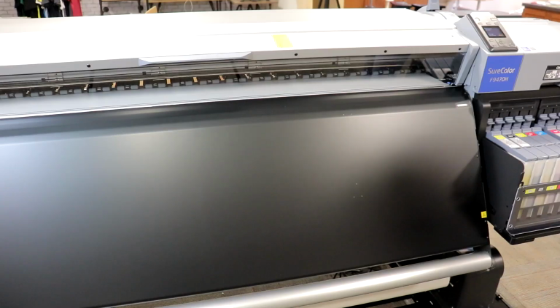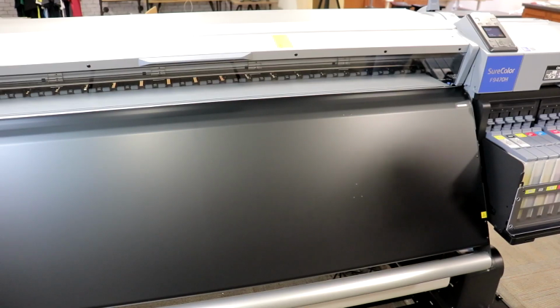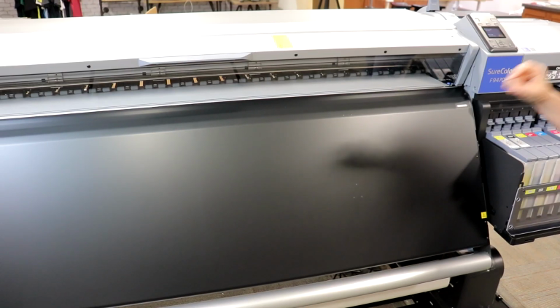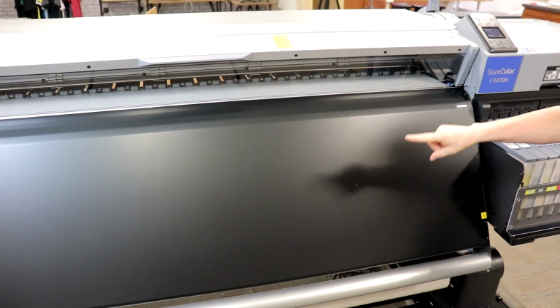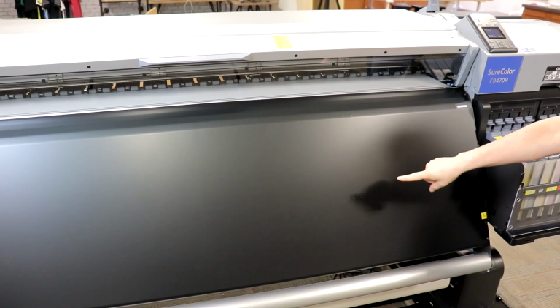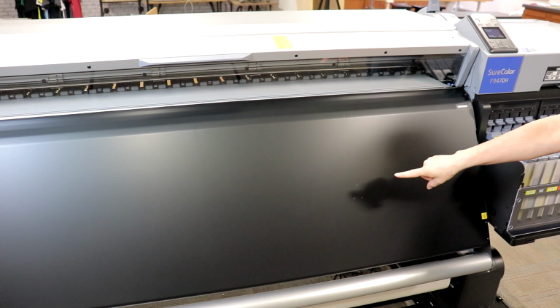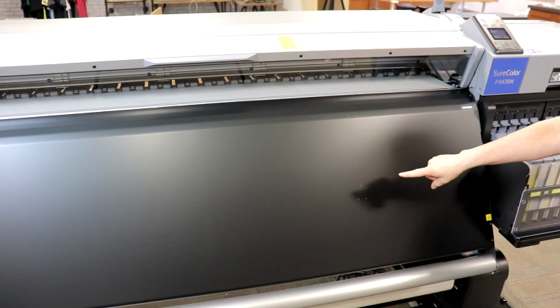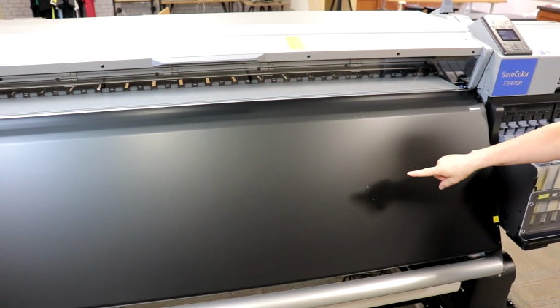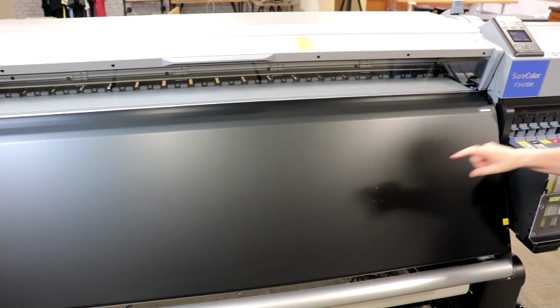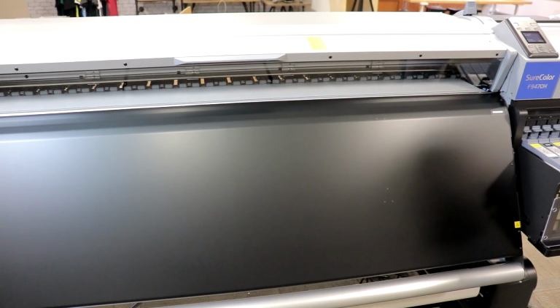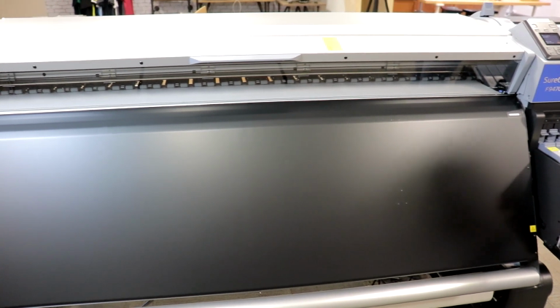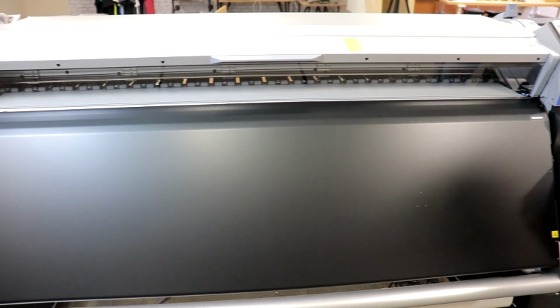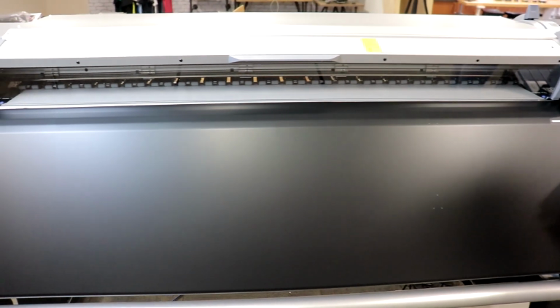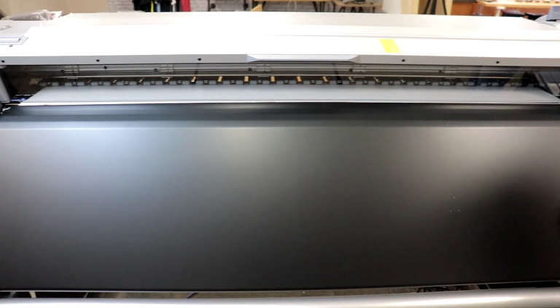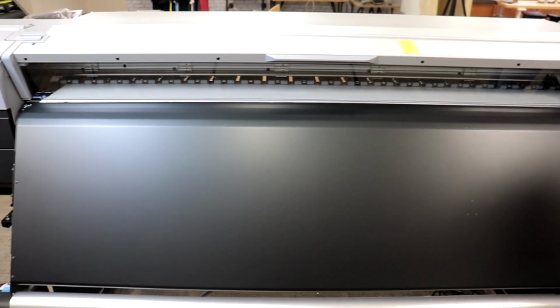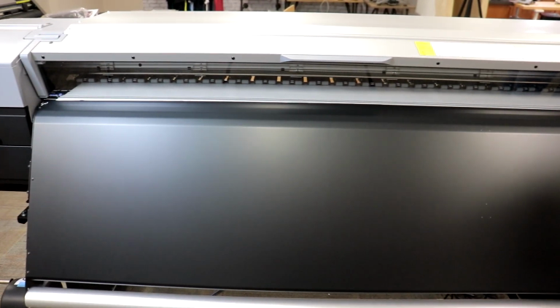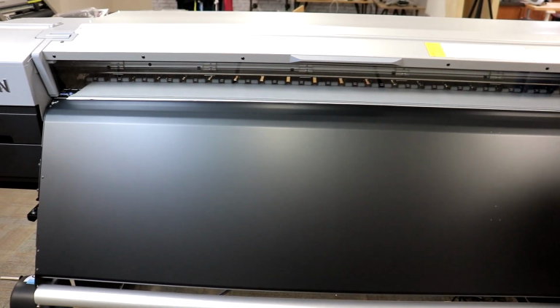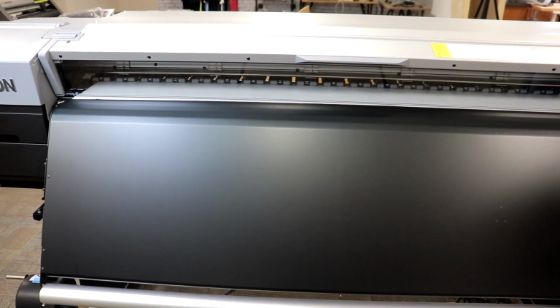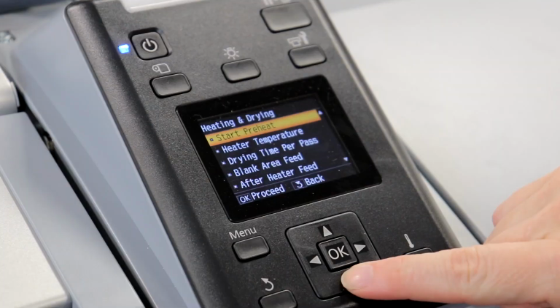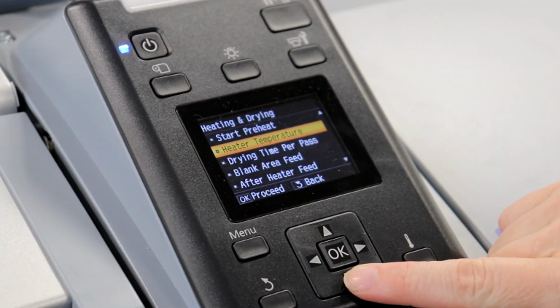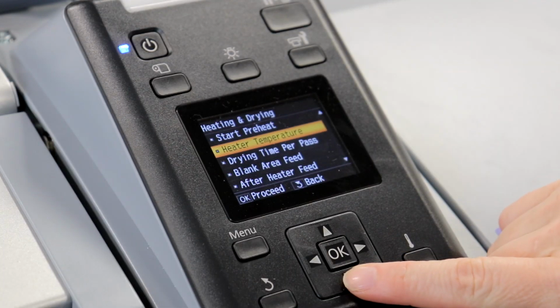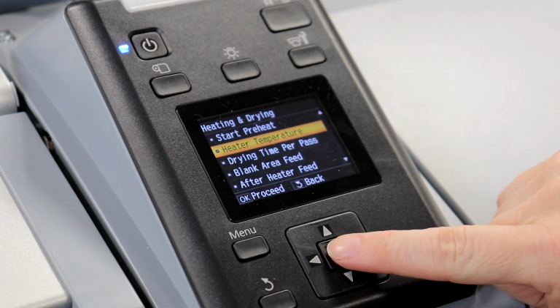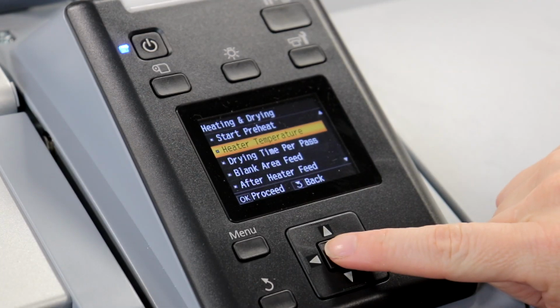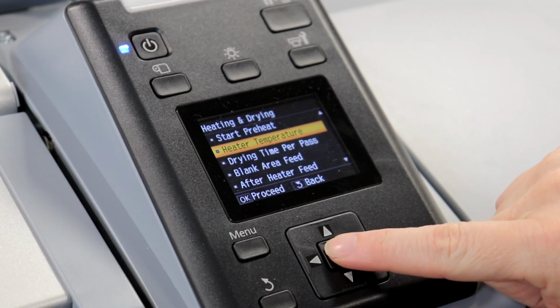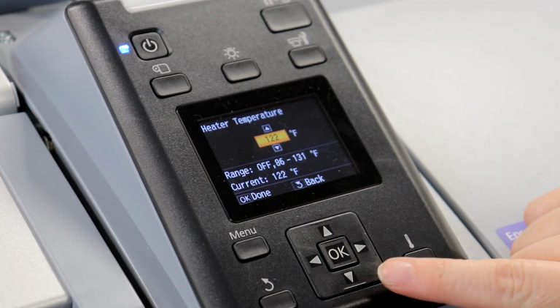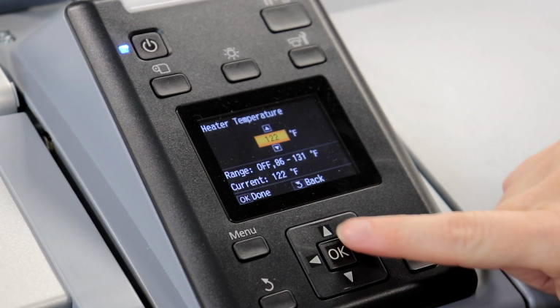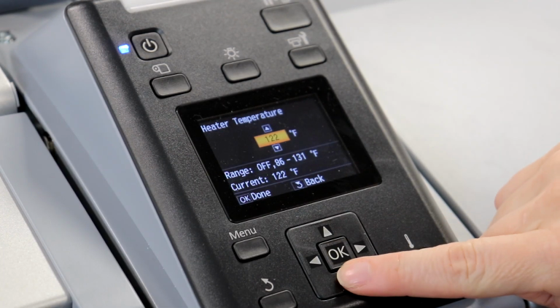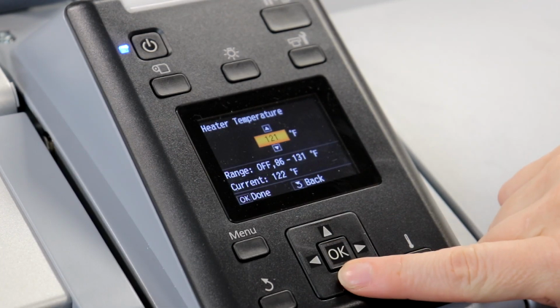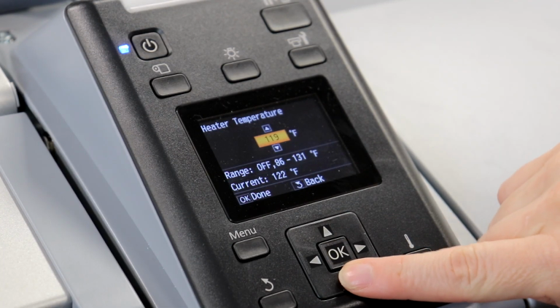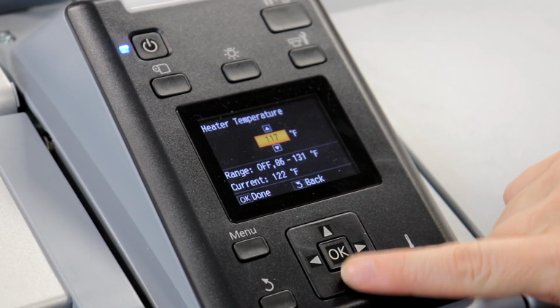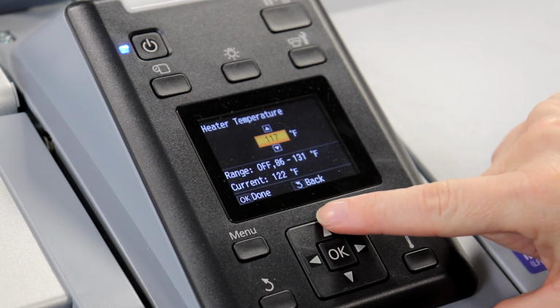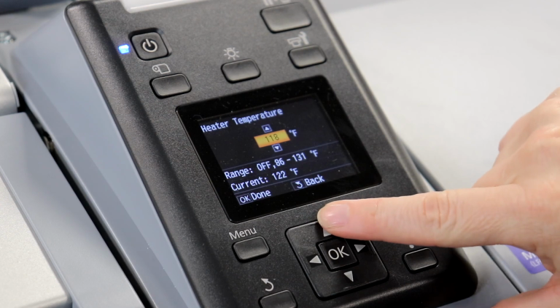The Epson F9470H also features a built-in post heater, ensuring the ink is dry within seconds of printing. The paper you're working with will determine if you need to increase or decrease your temperature settings.